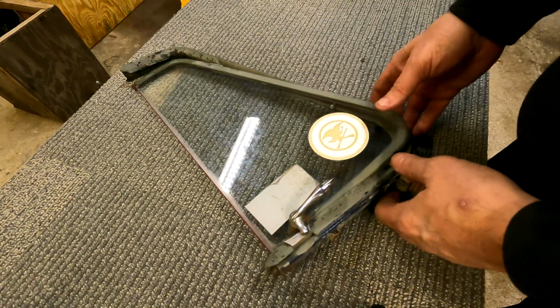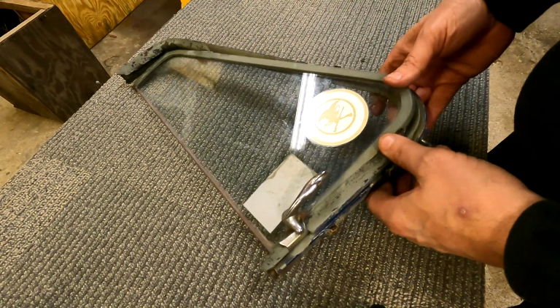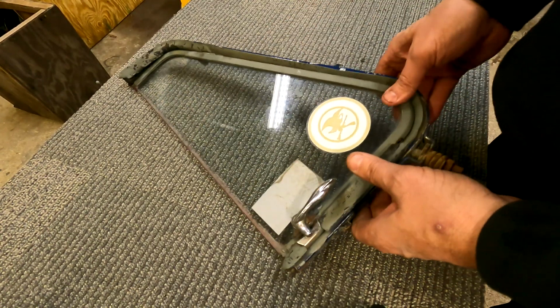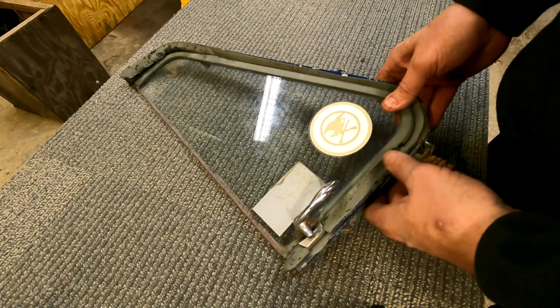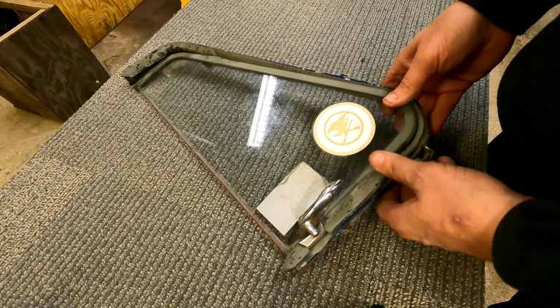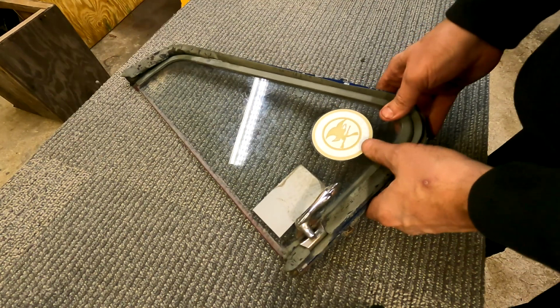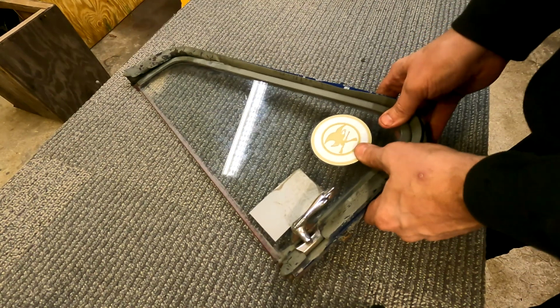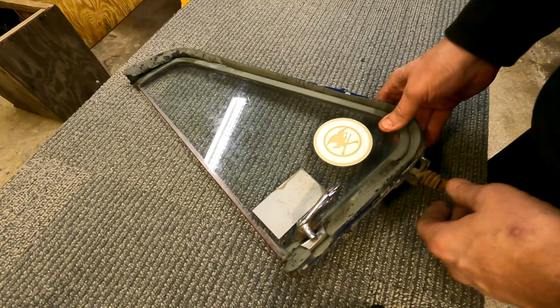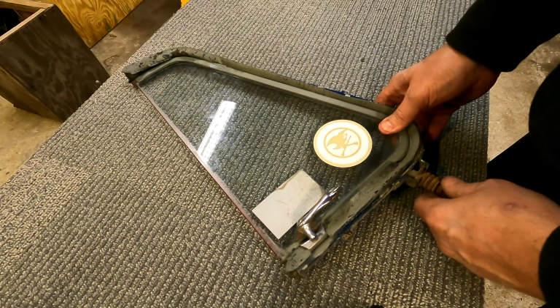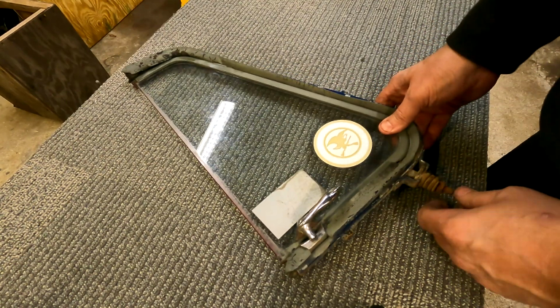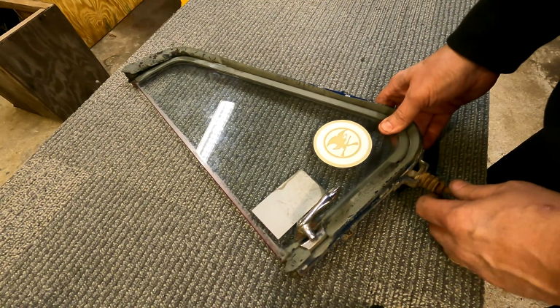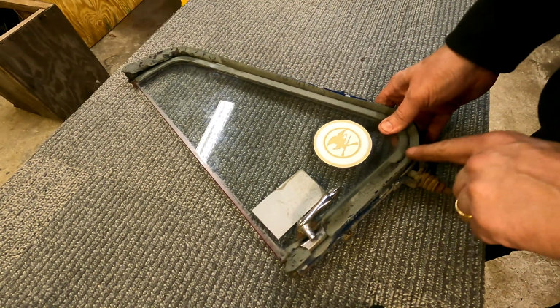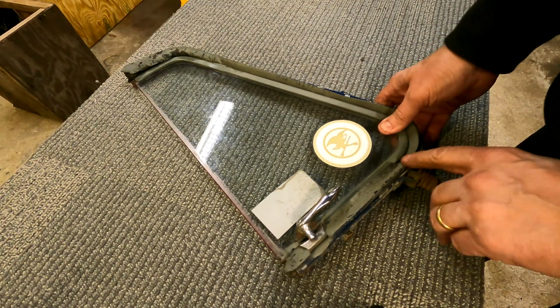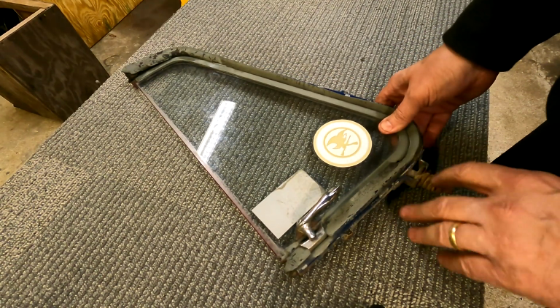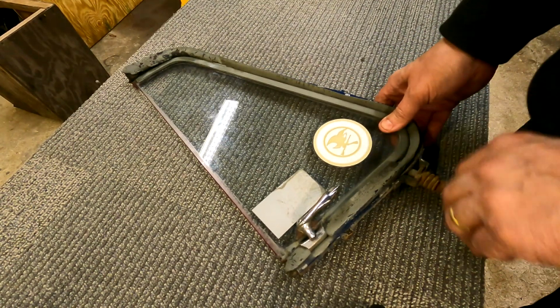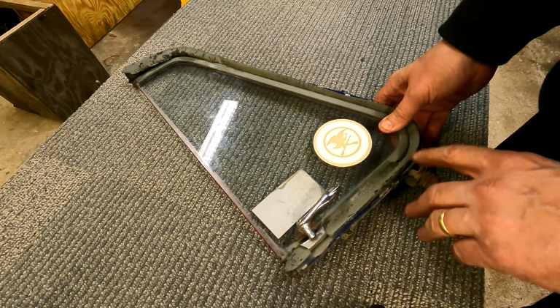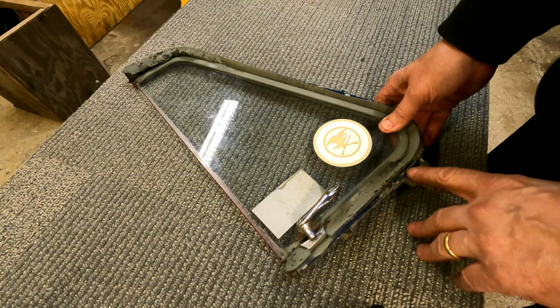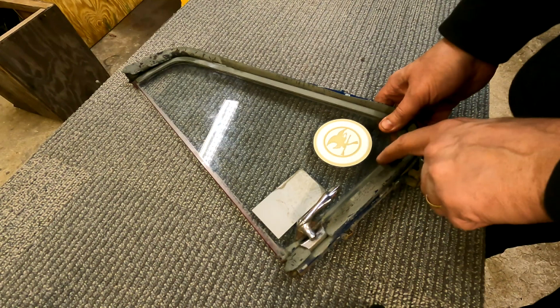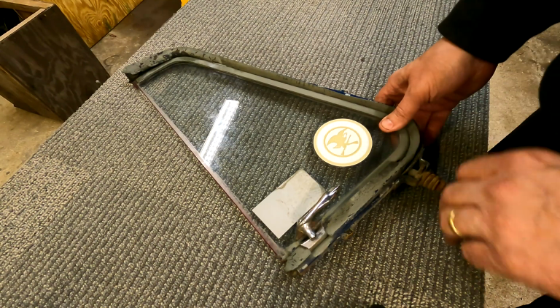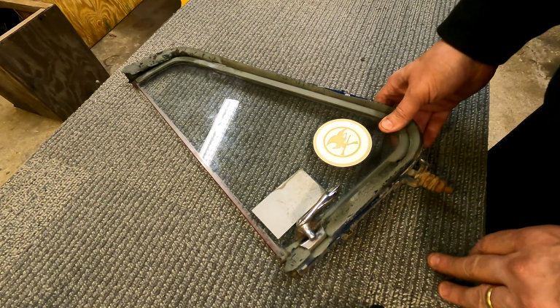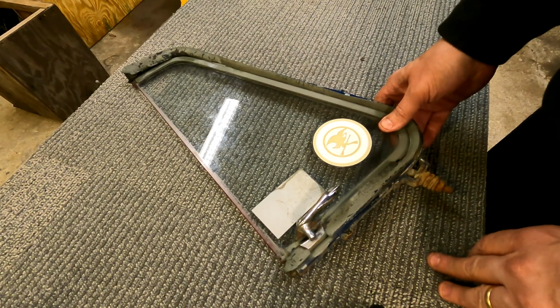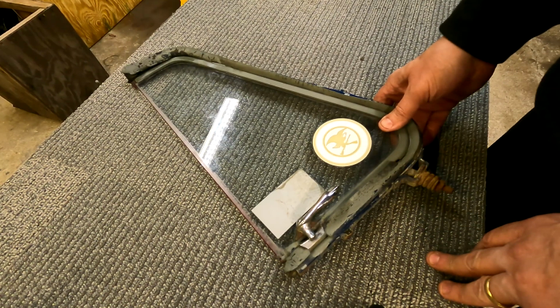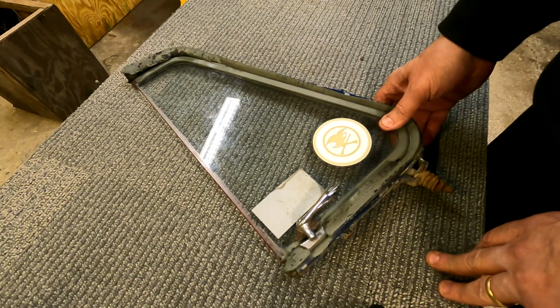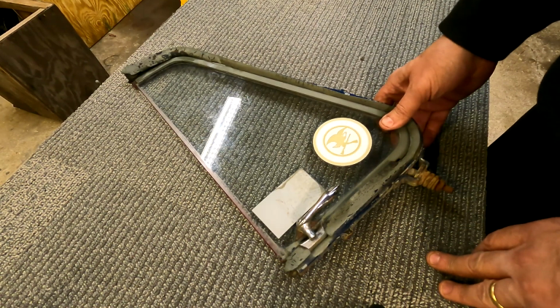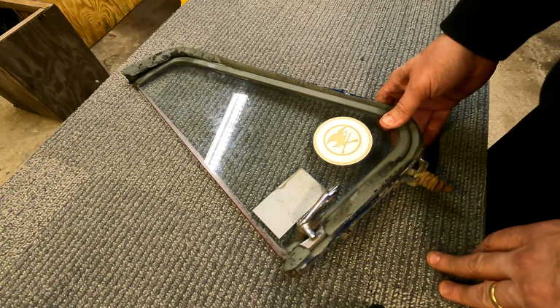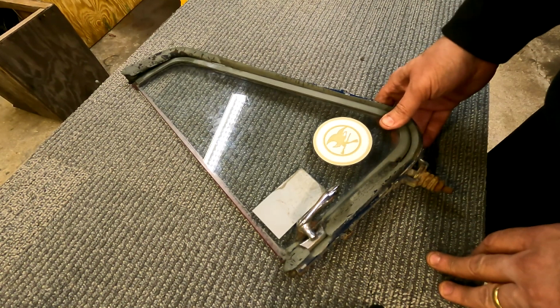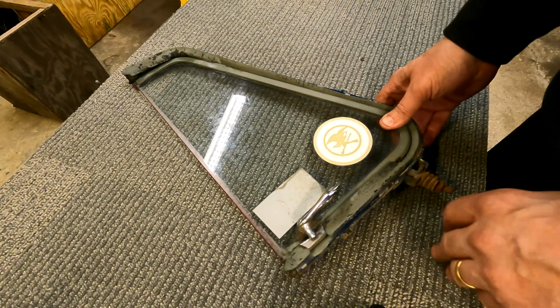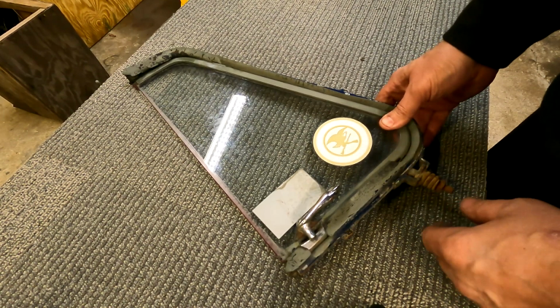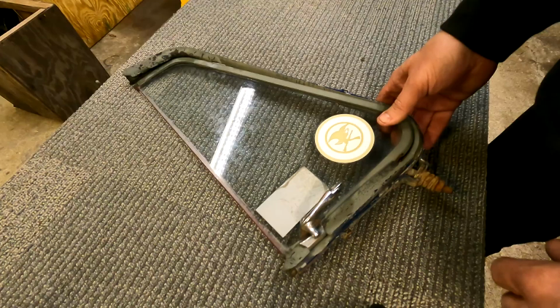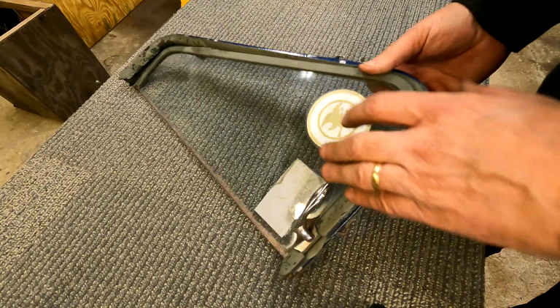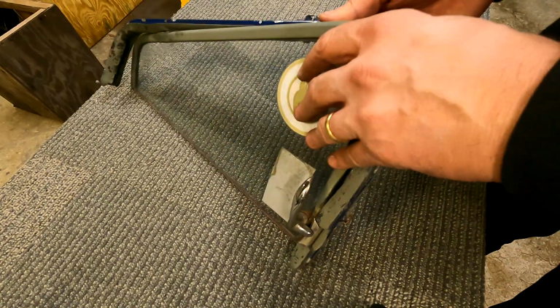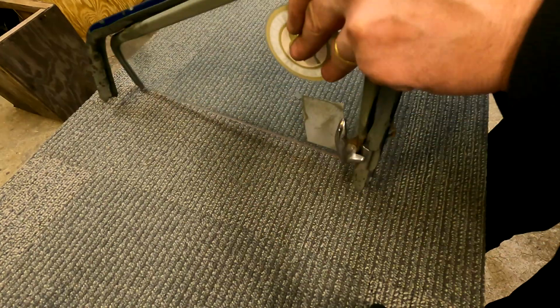But I am curious: if I weld this, take this apart, weld it — will the glass break? What do you guys think? Let's see what happens.